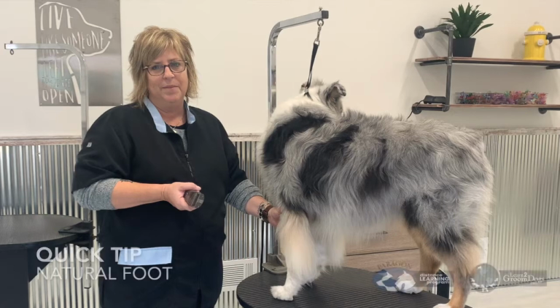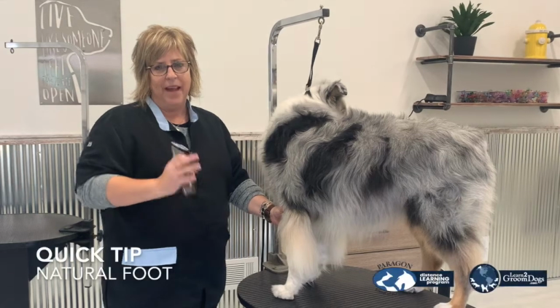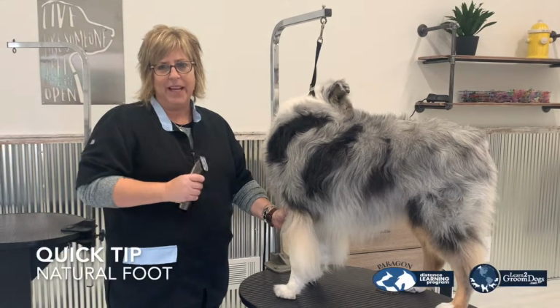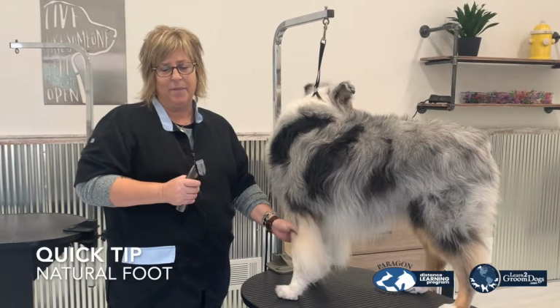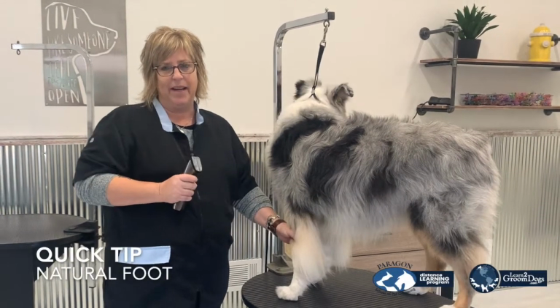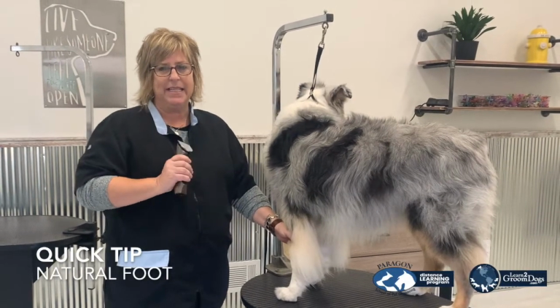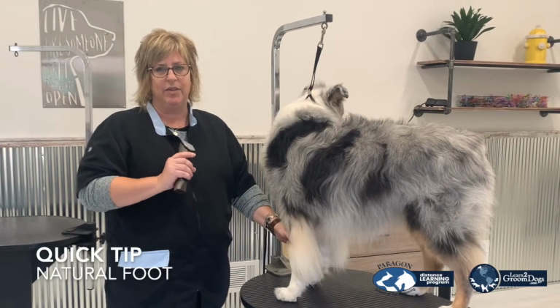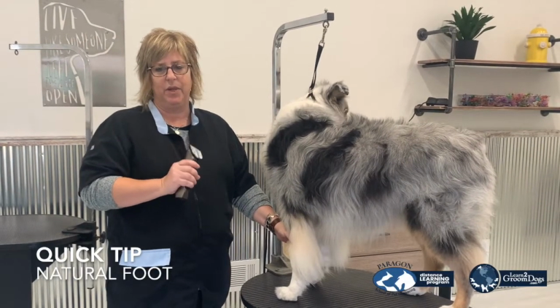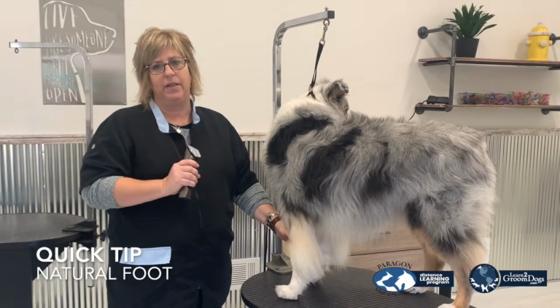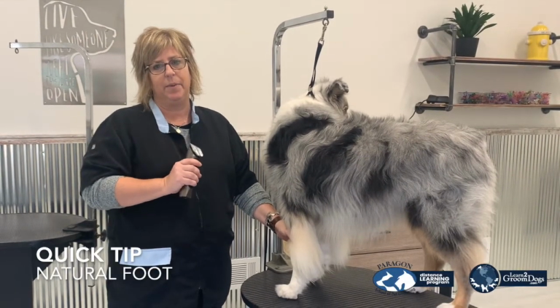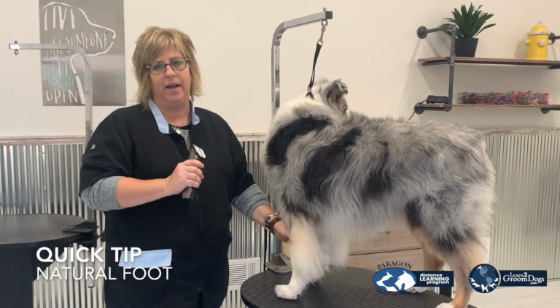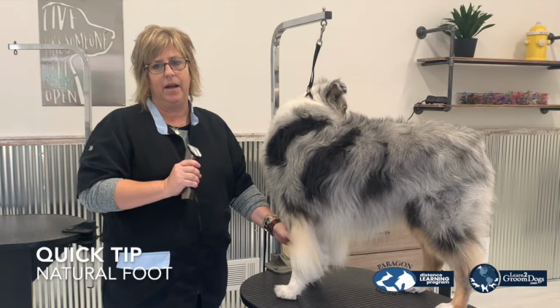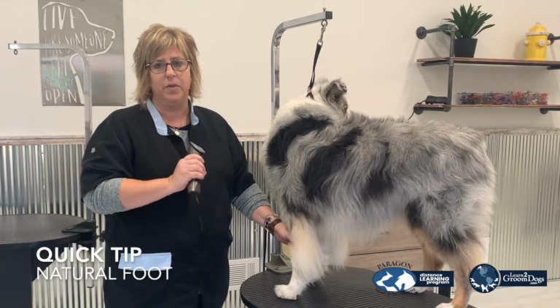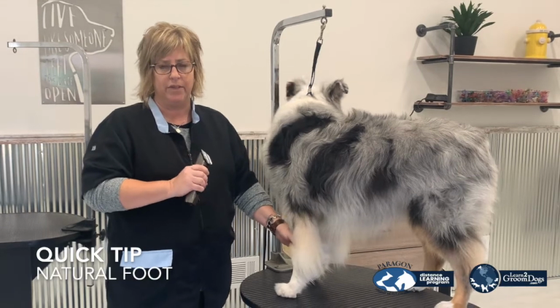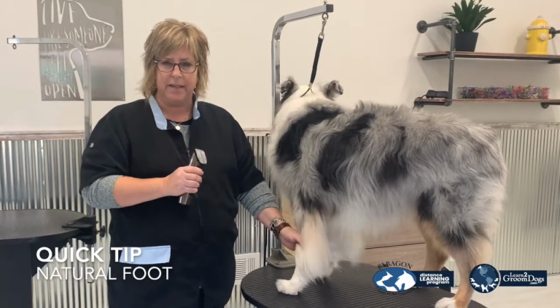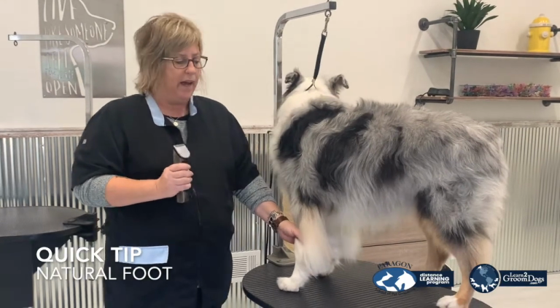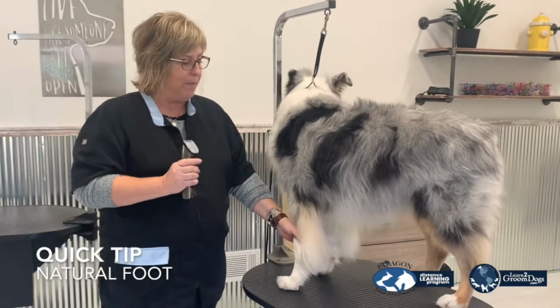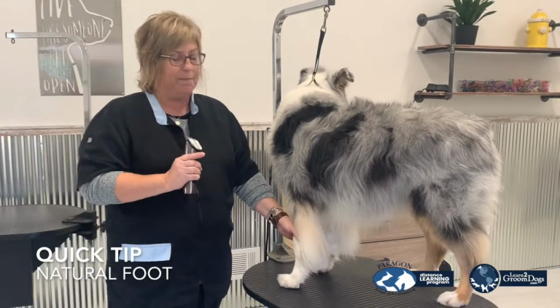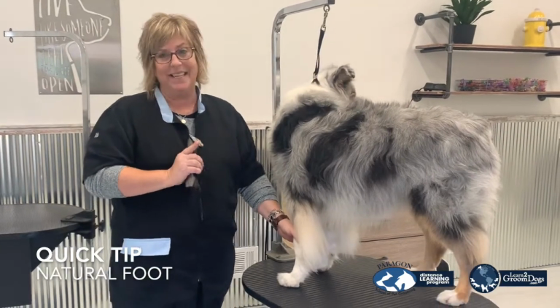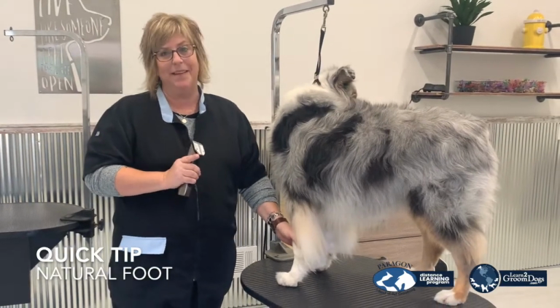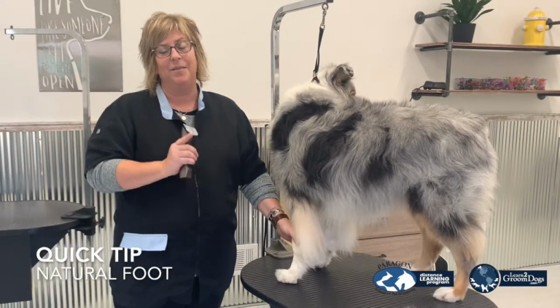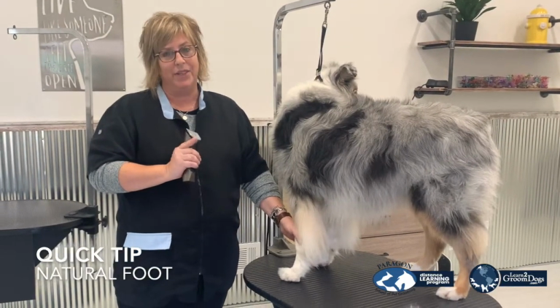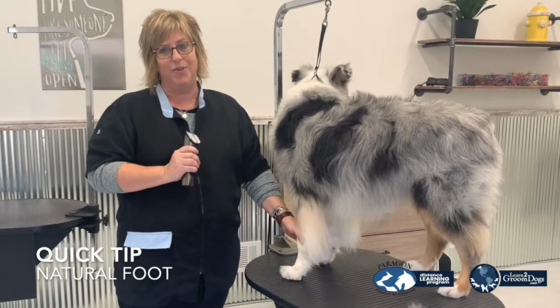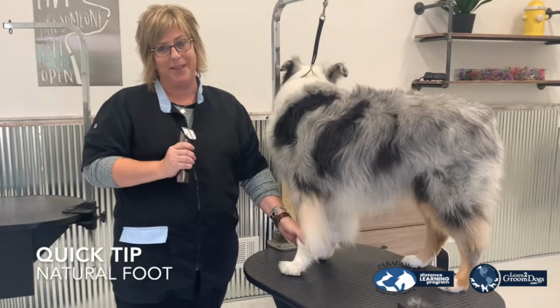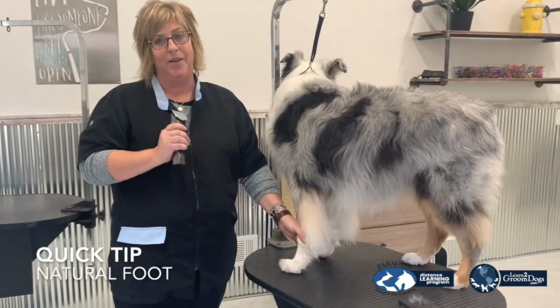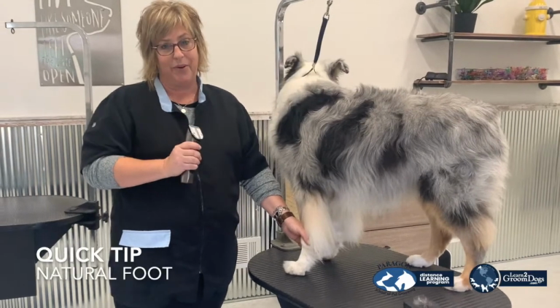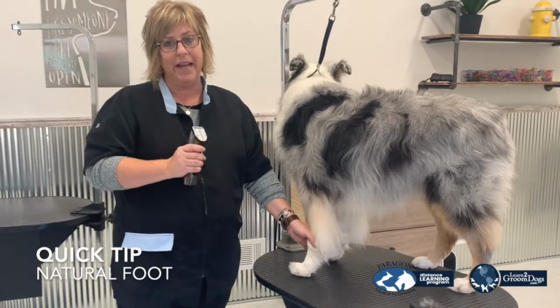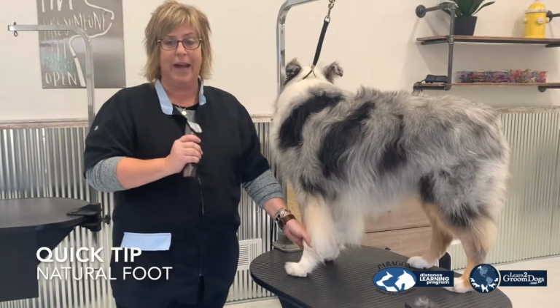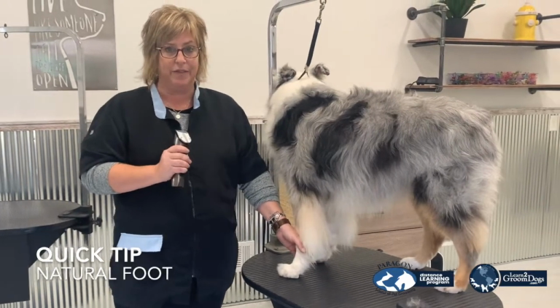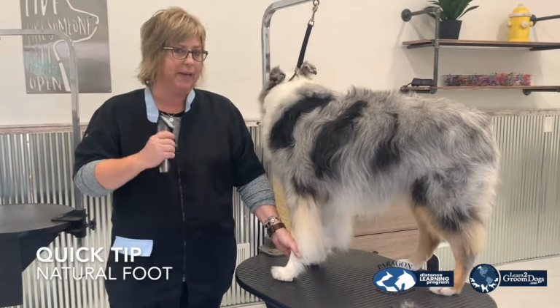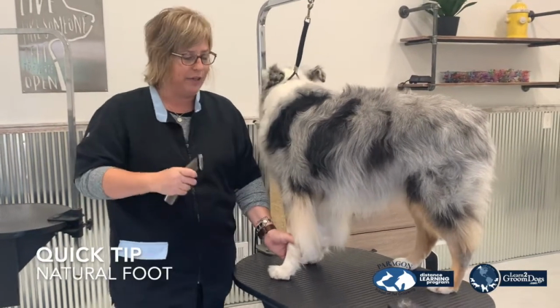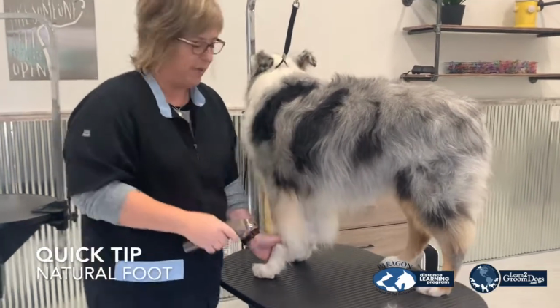Hi, I'm Warren Keller from Hairdown. I'm going to teach you a really quick tip on doing natural feet. The biggest tip is to make sure that you do your pads thoroughly and eye to your foot. So I'm going to show you how to do that.